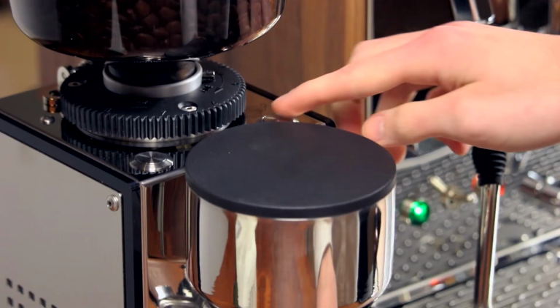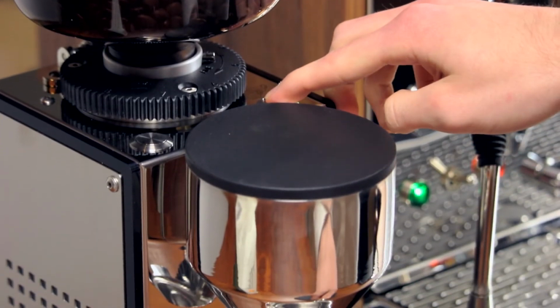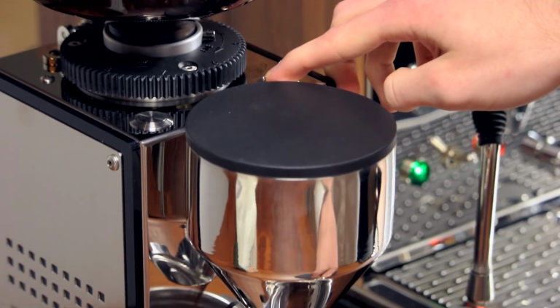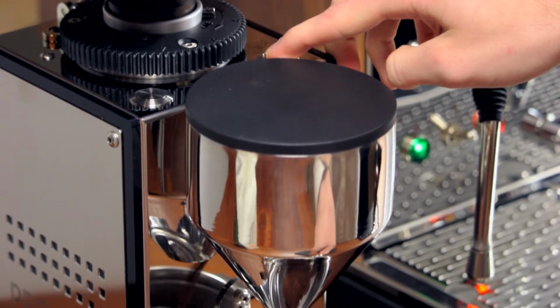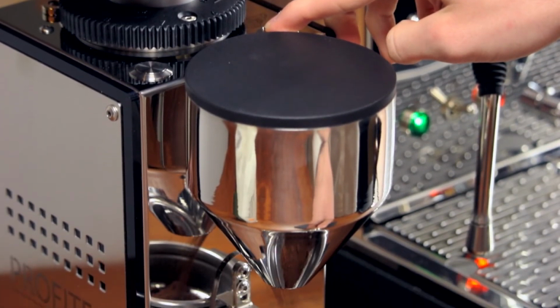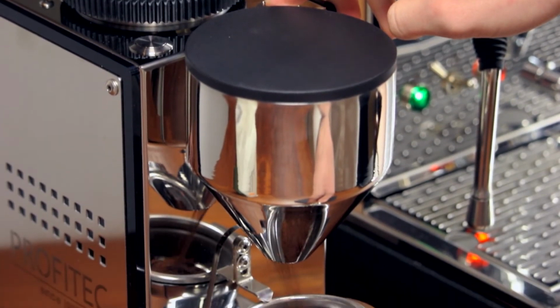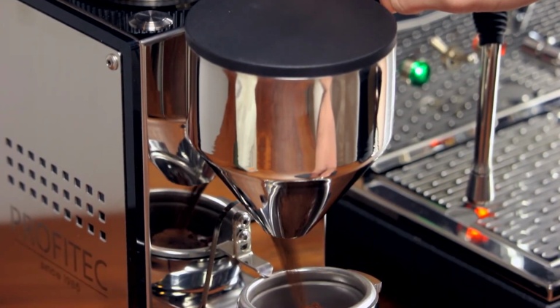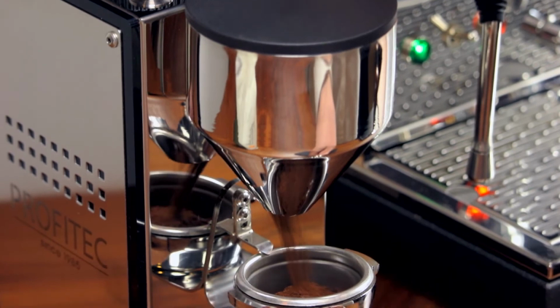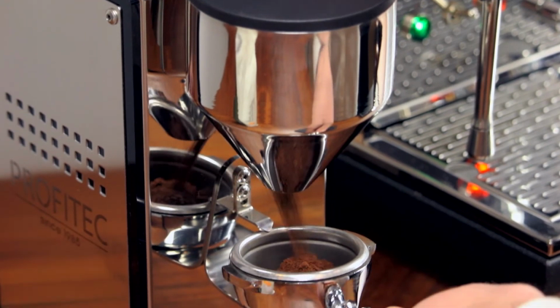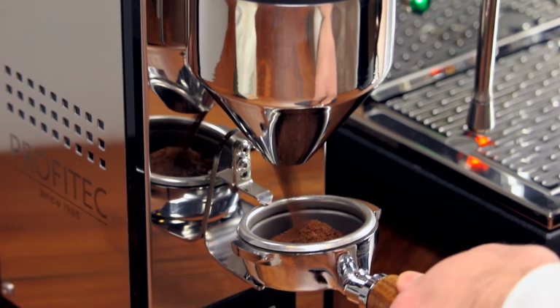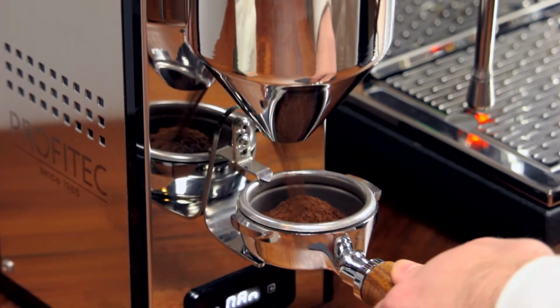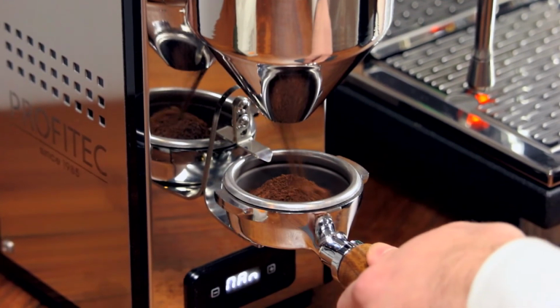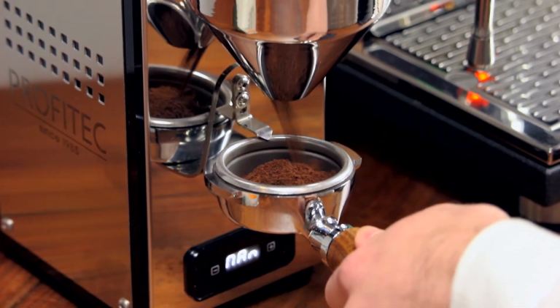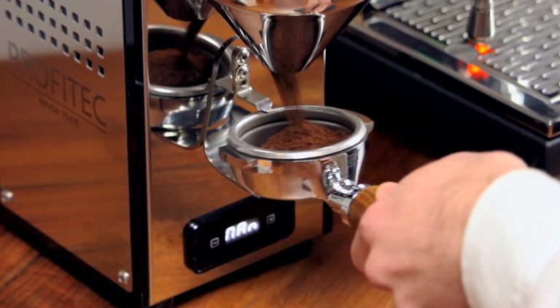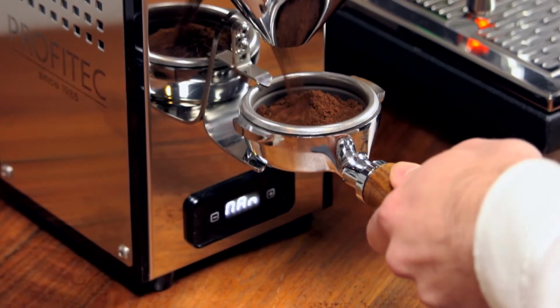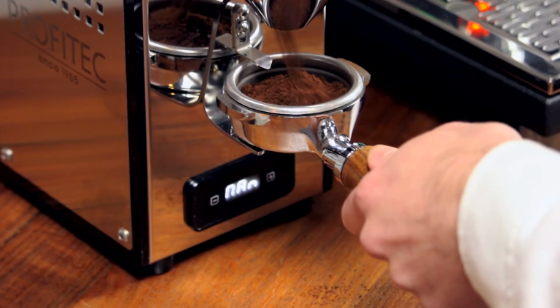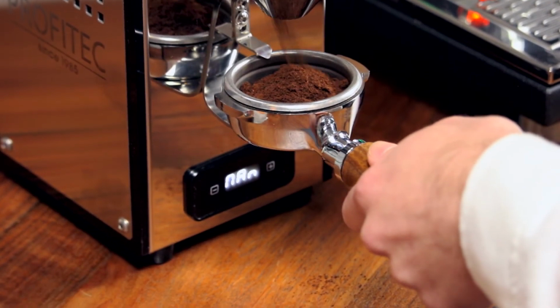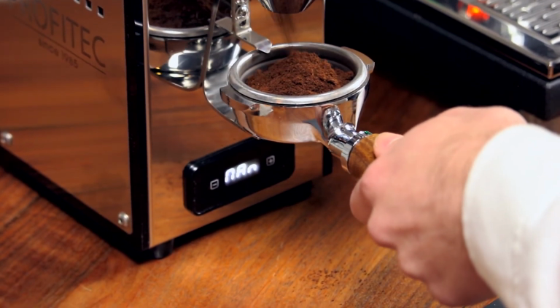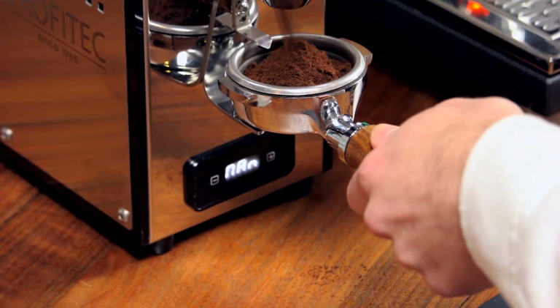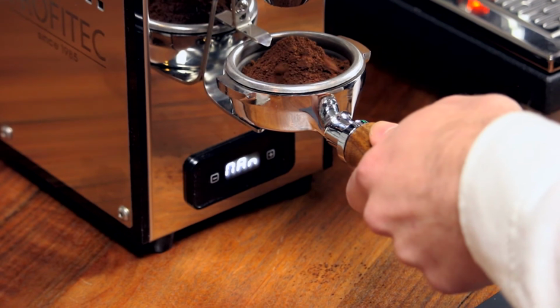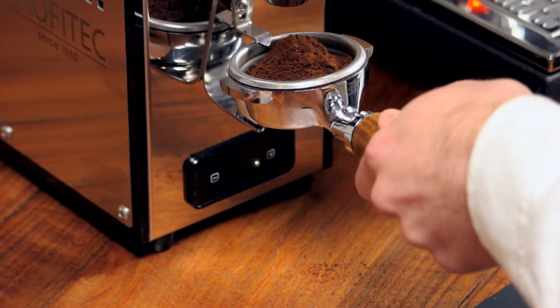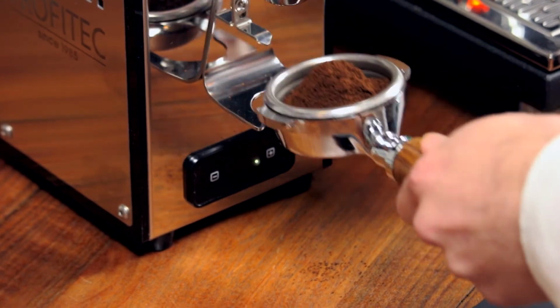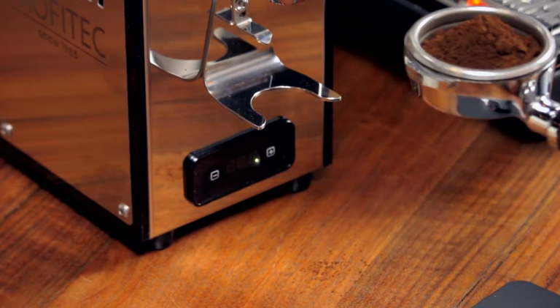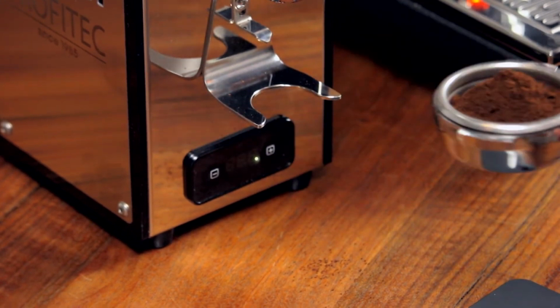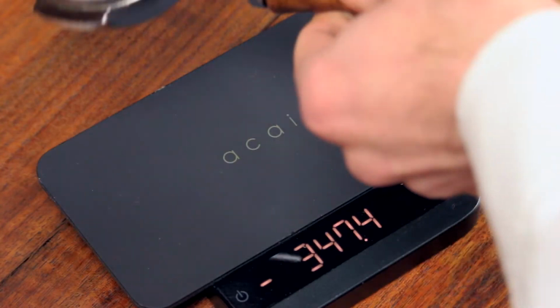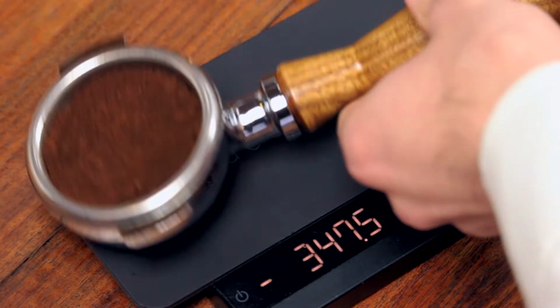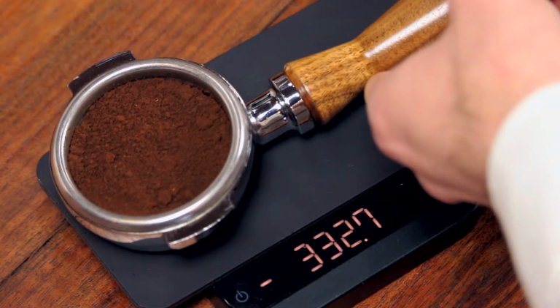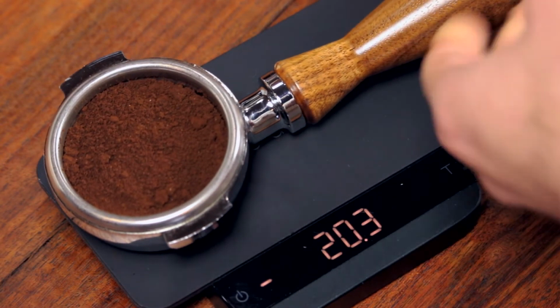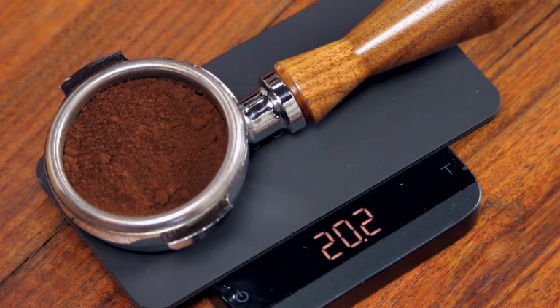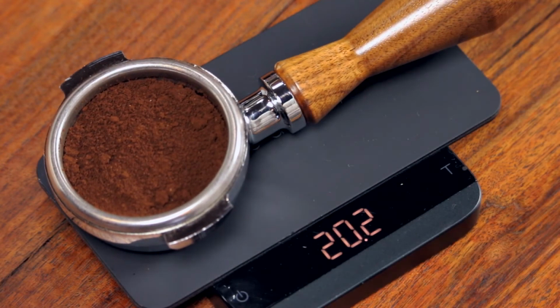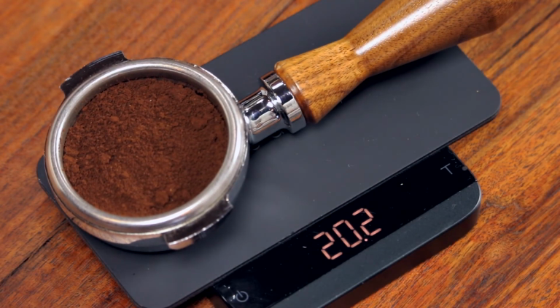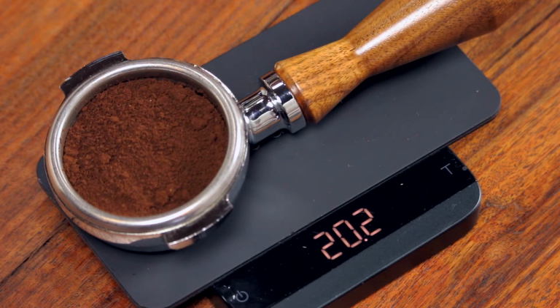Press and hold either of the two timed dose buttons to manually grind, then release when the basket looks about full. Now weigh the portafilter. Add or remove grounds as necessary to get to 20 grams if you're using a triple basket, or 18 grams if you're using a double basket.